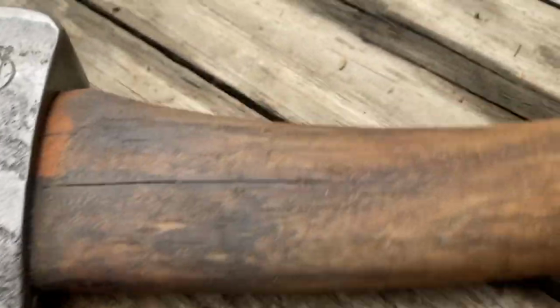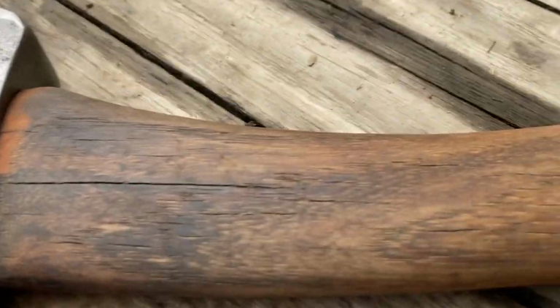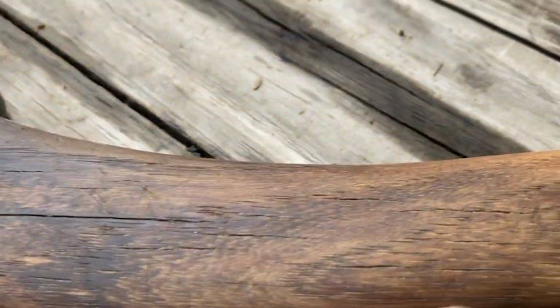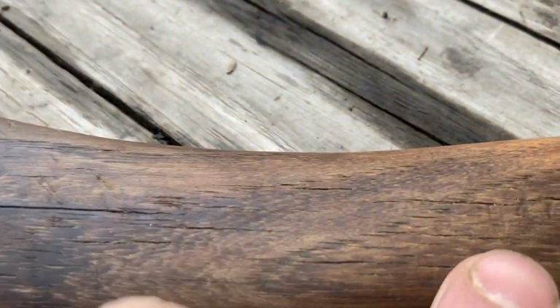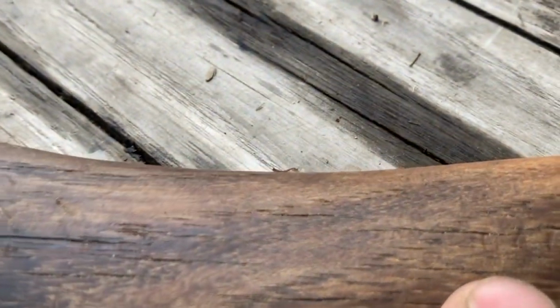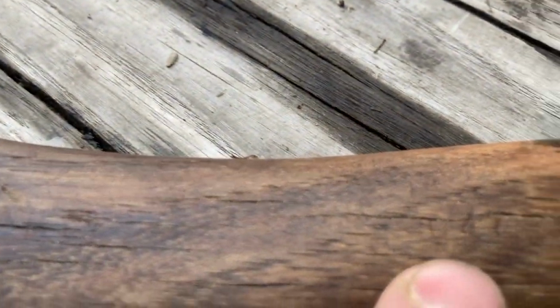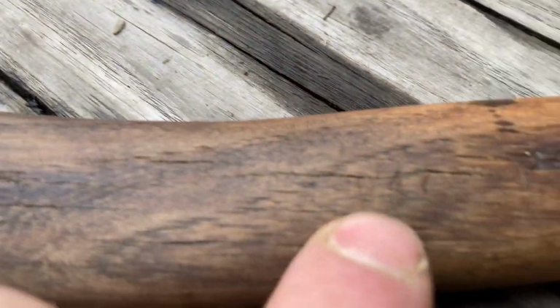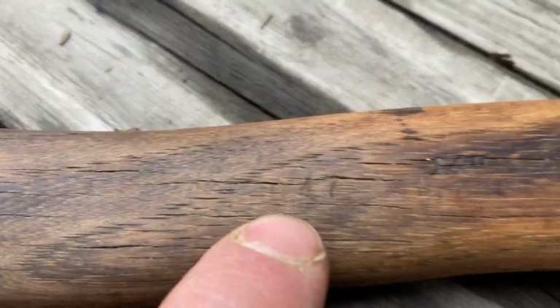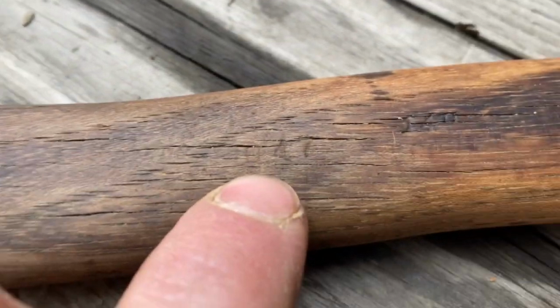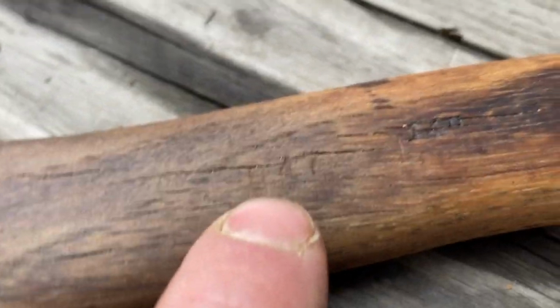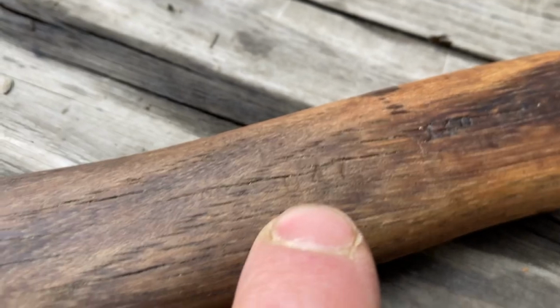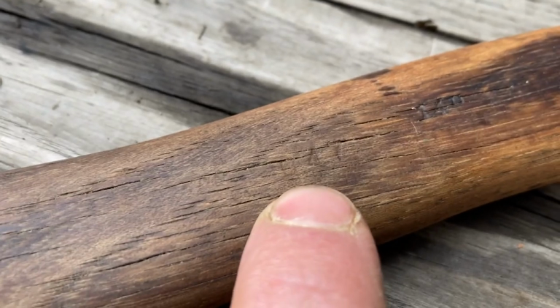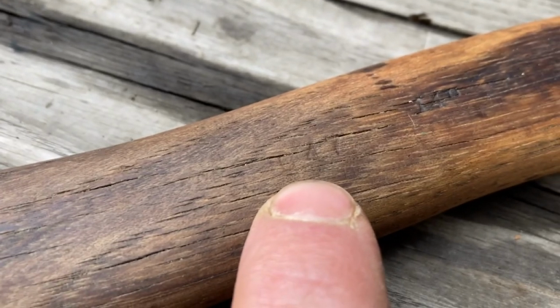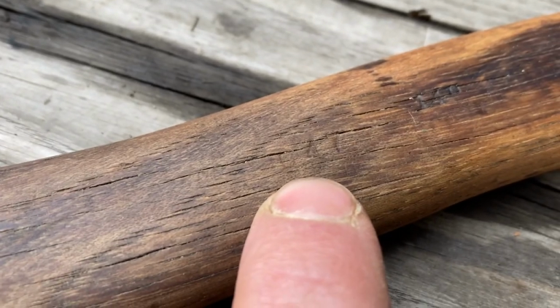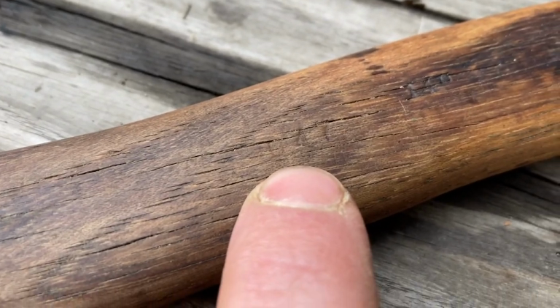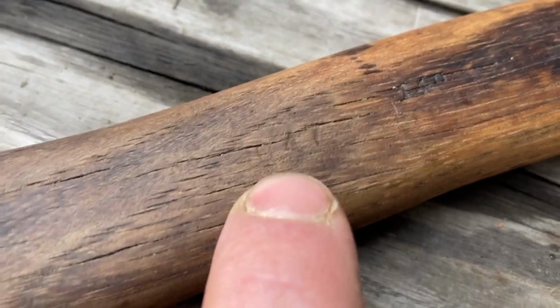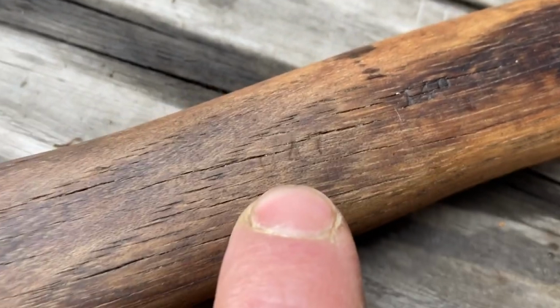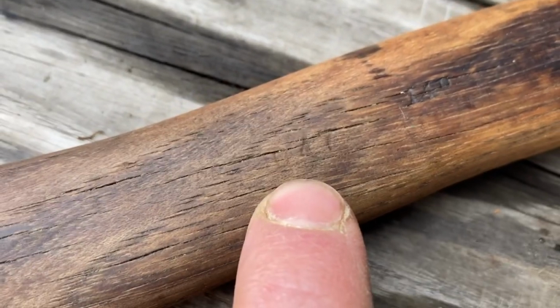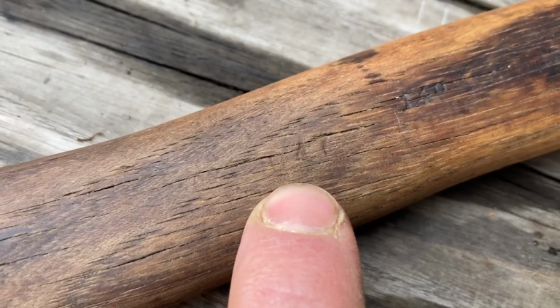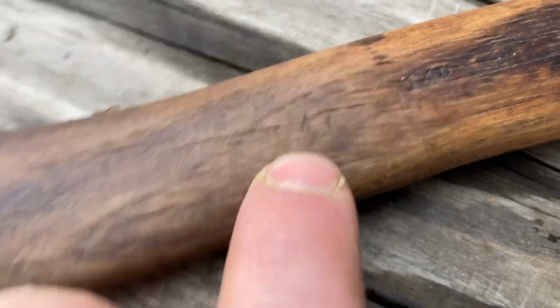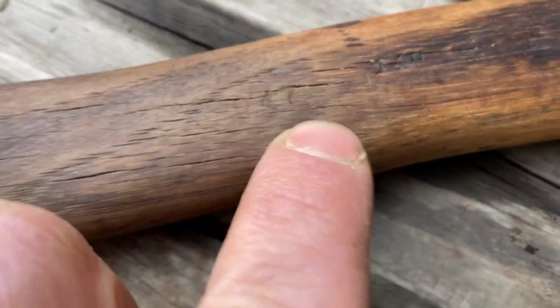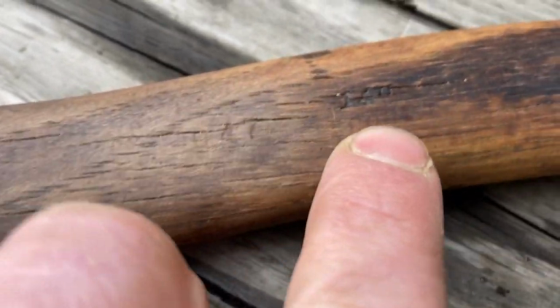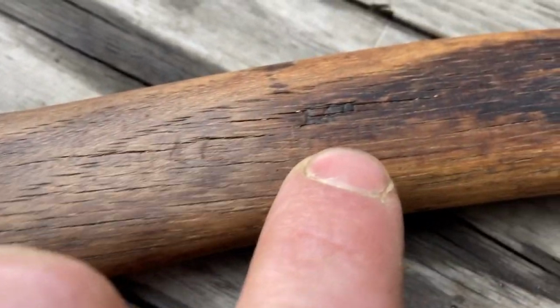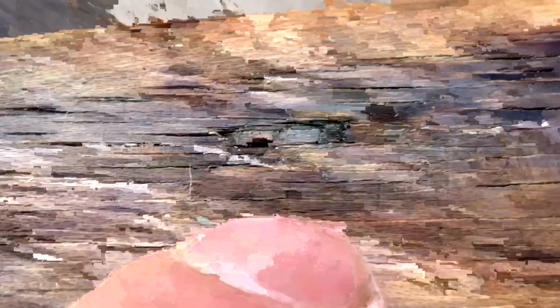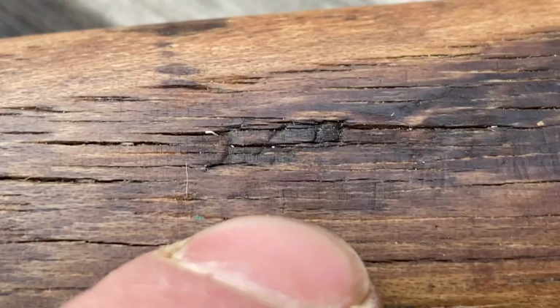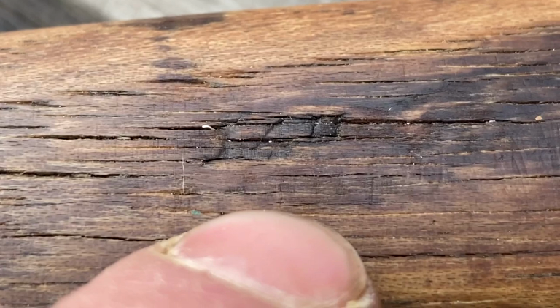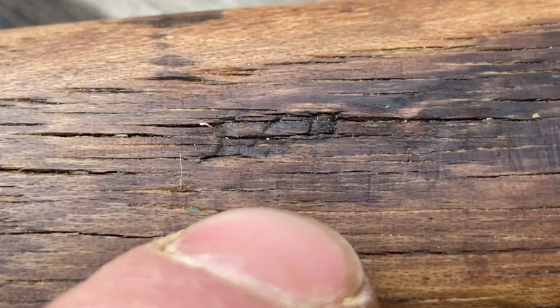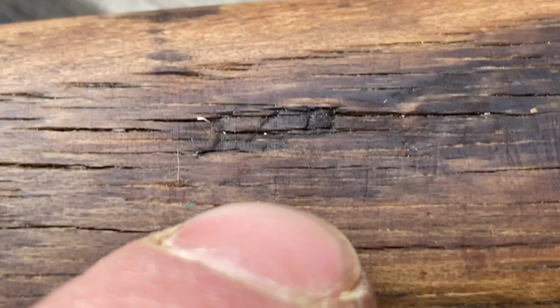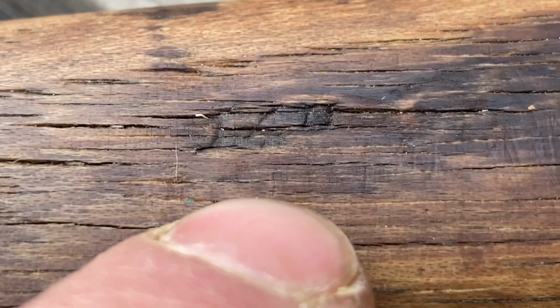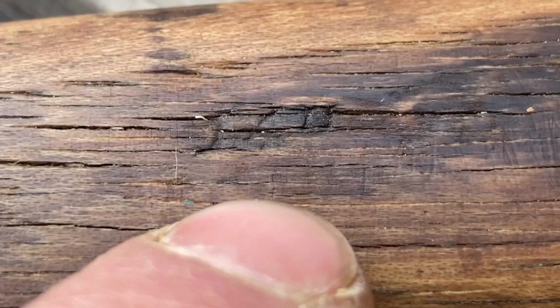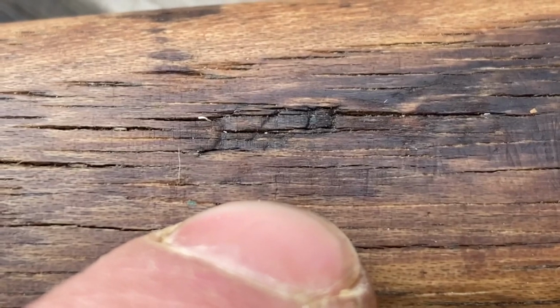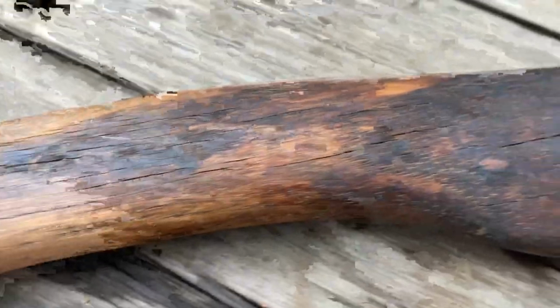I thought this was interesting — now that I kept the handle and cleaned it up, it looks like it says 1947. I can't be sure, but right here it says 14 inches, which is probably how long the handle used to be.